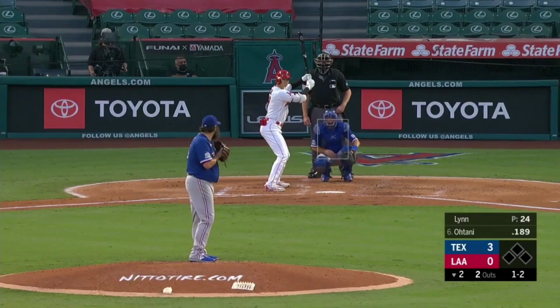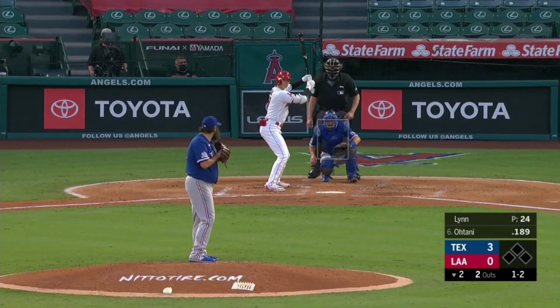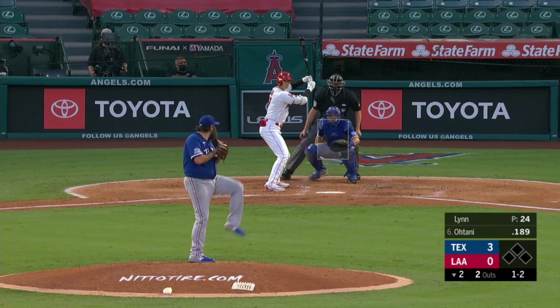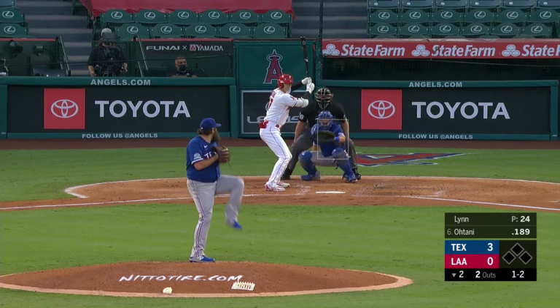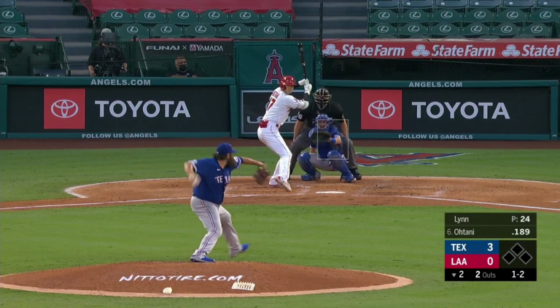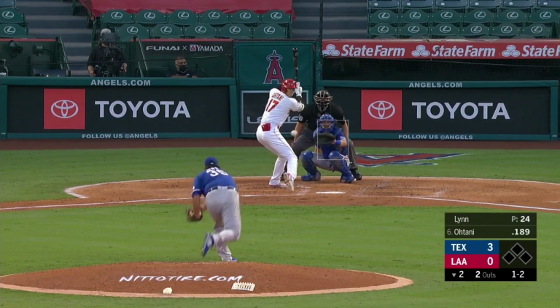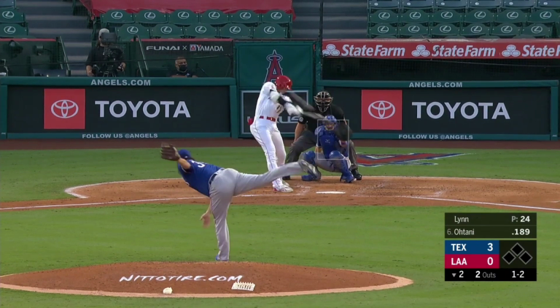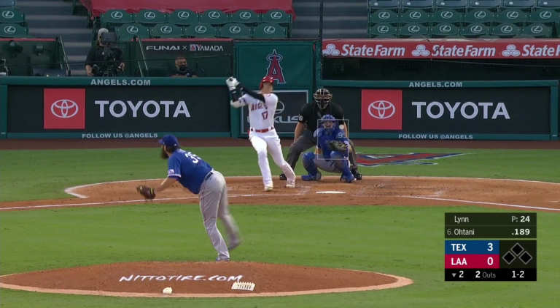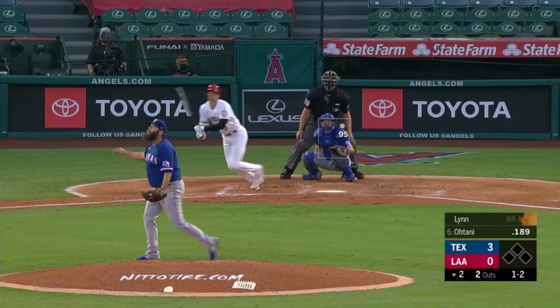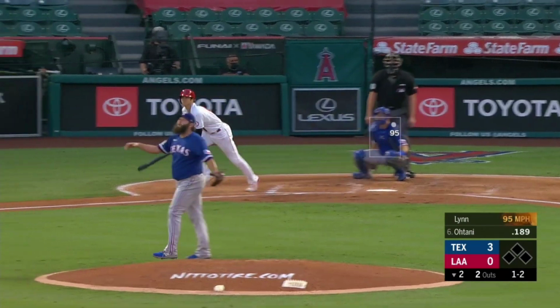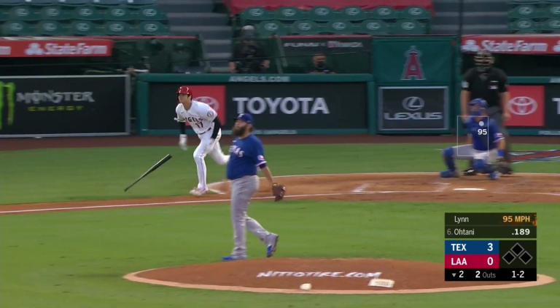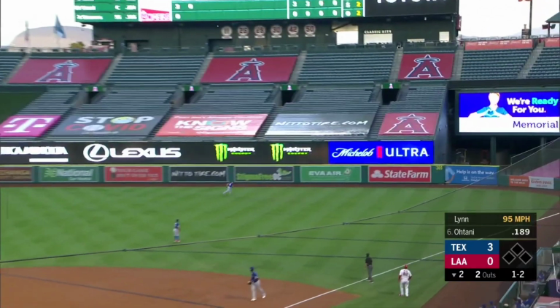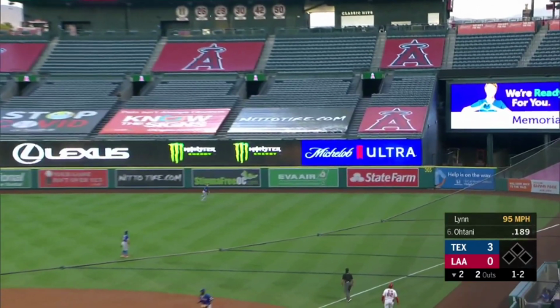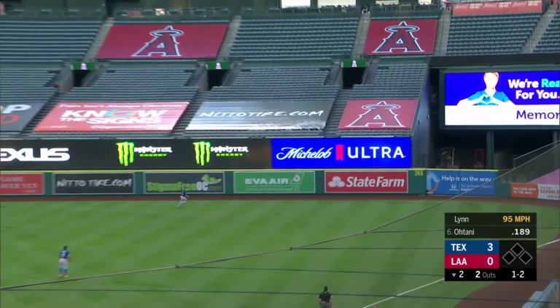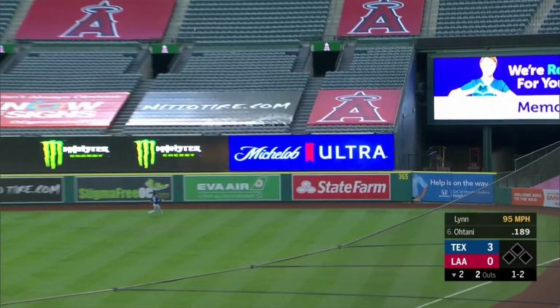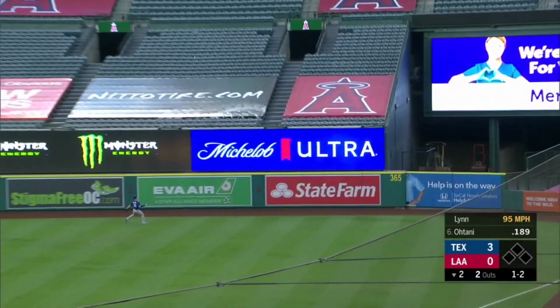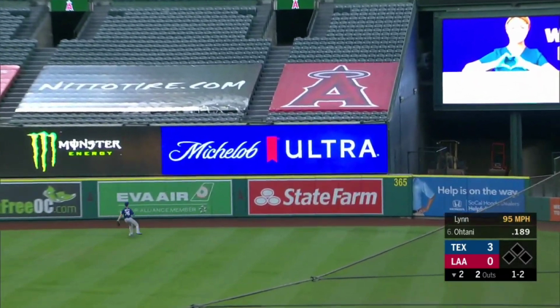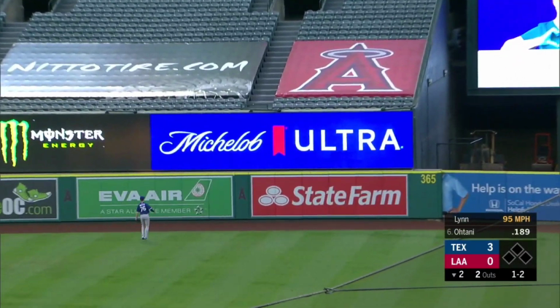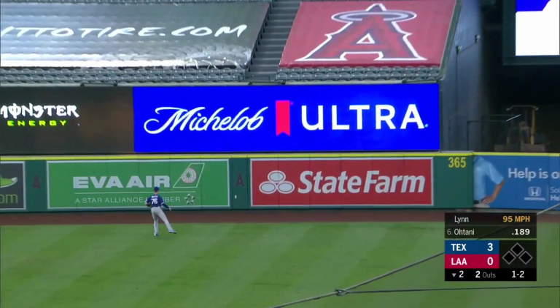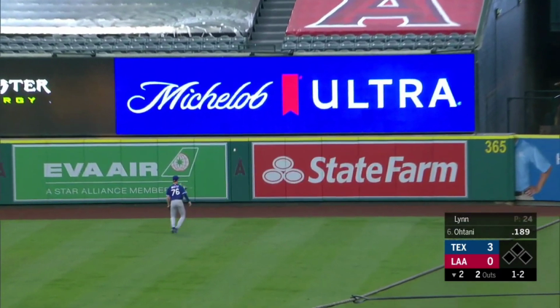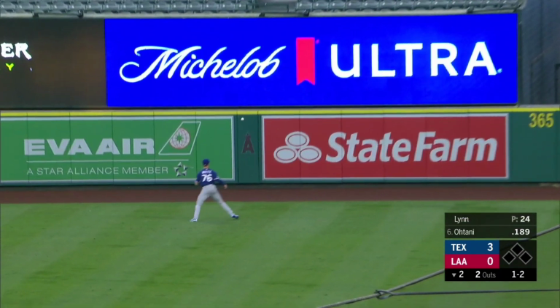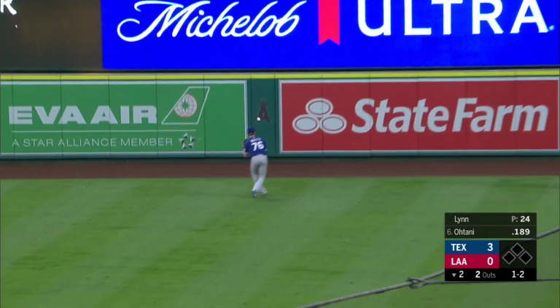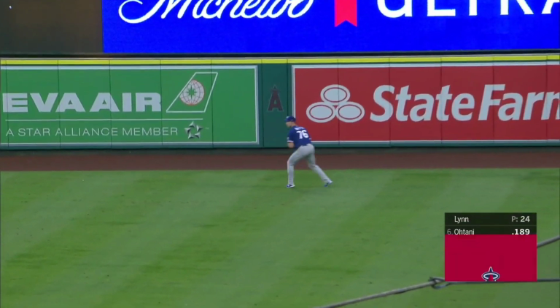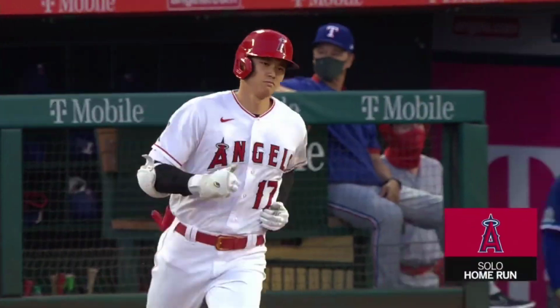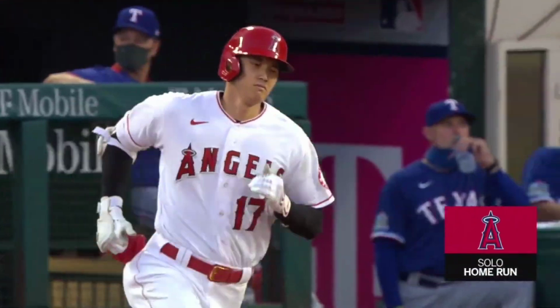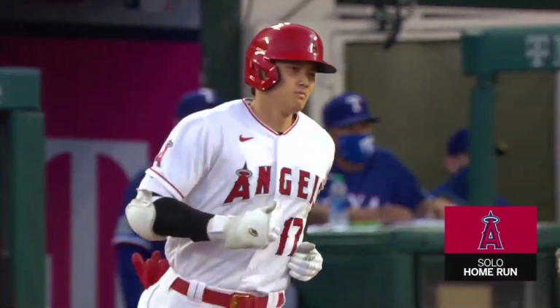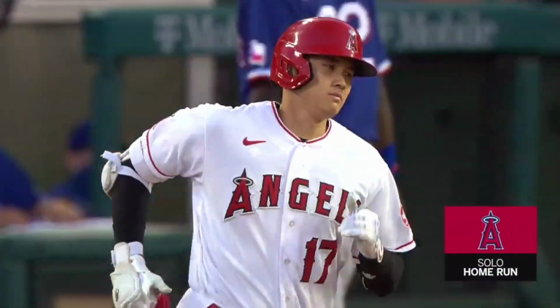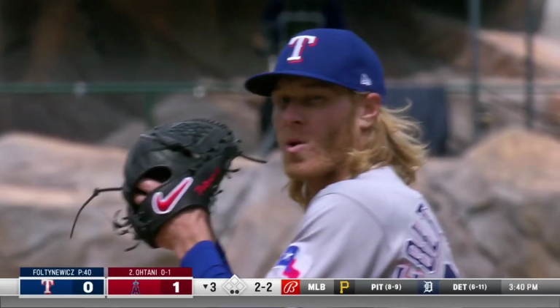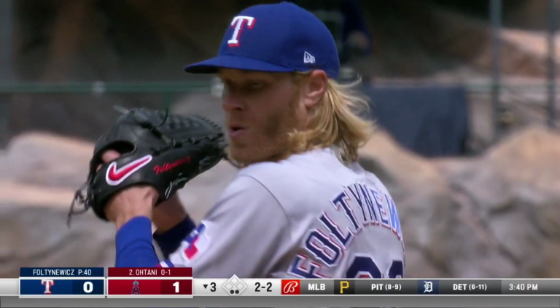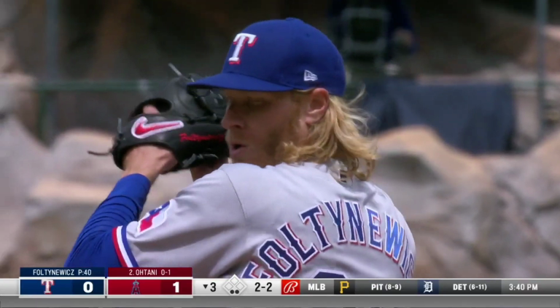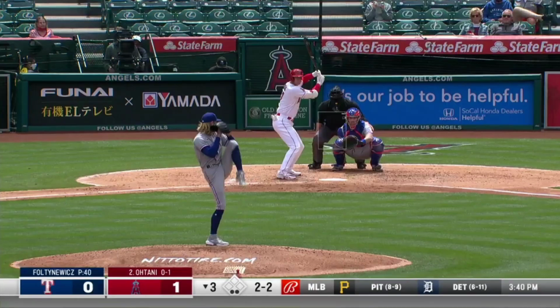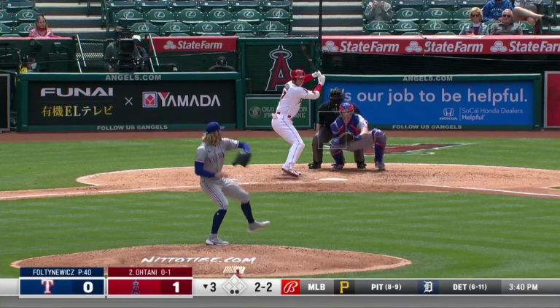Had some success against Lynn. And that is ripped out to right field. Eli White going back and that one is off the side and gone. Movement right on the fastball.